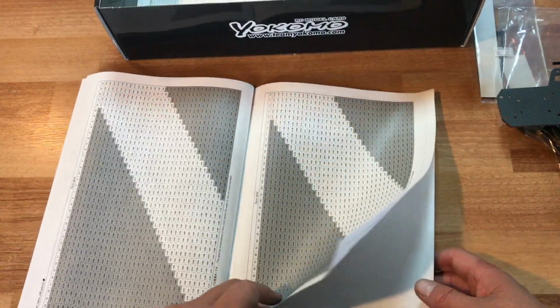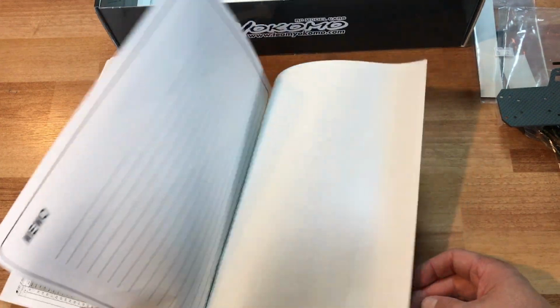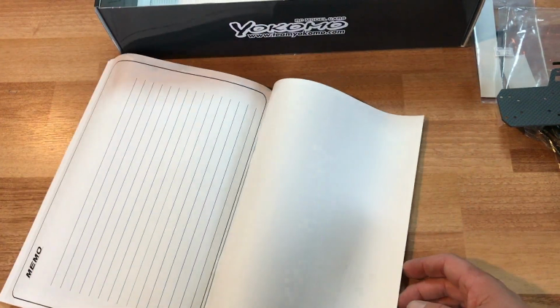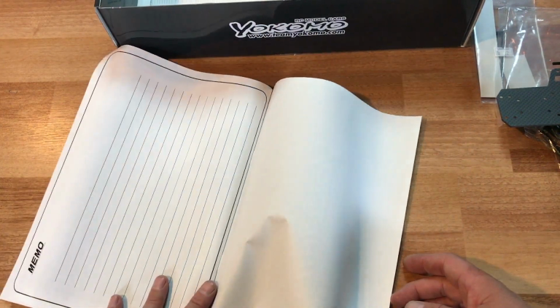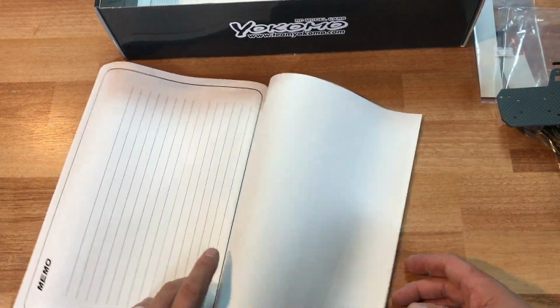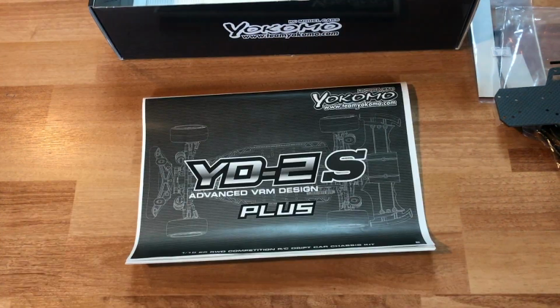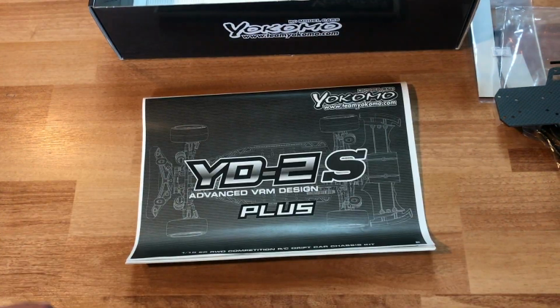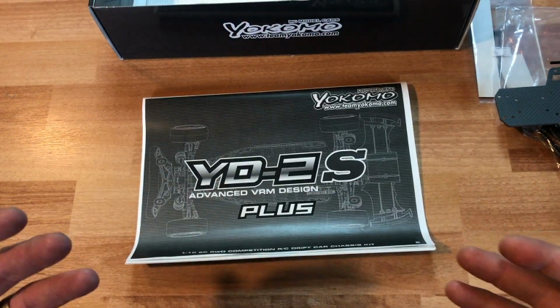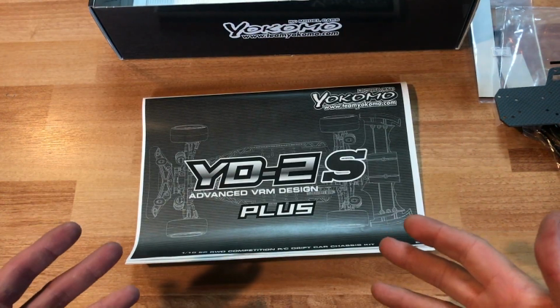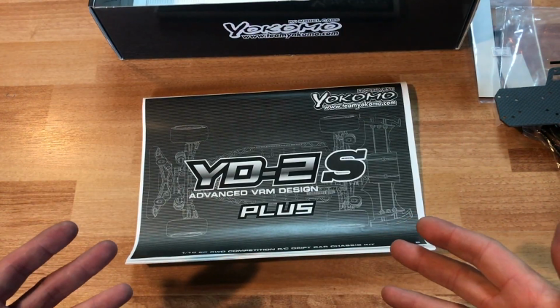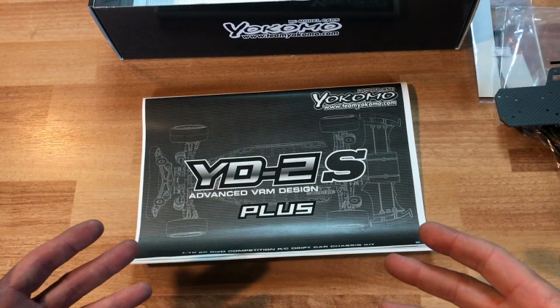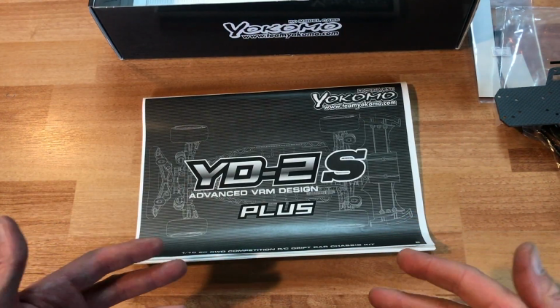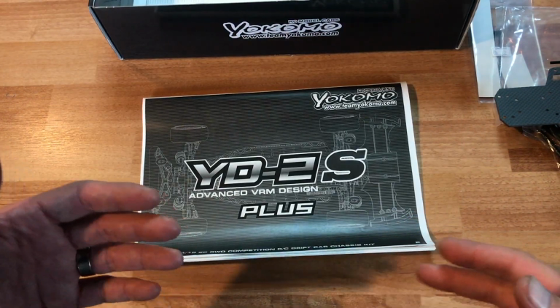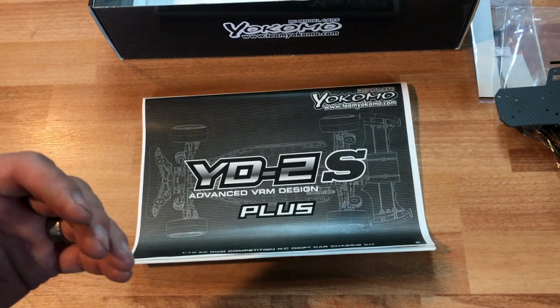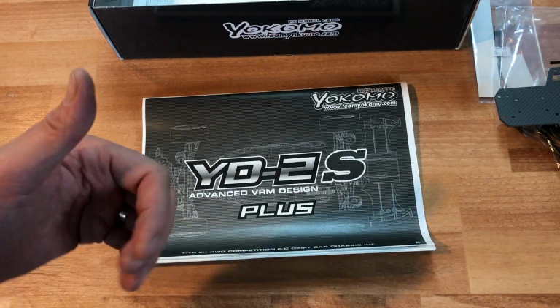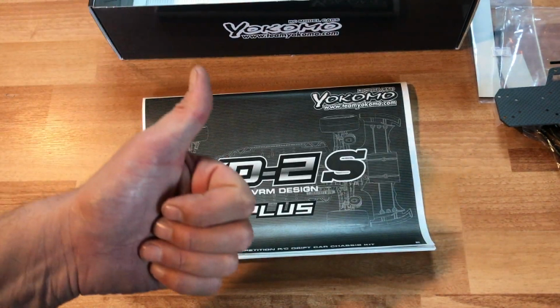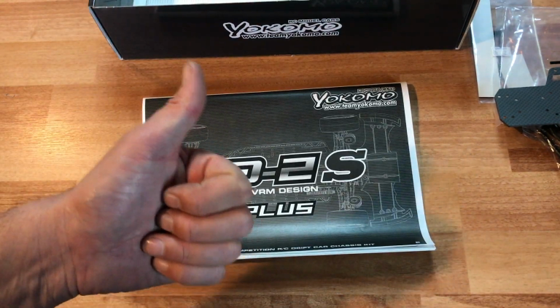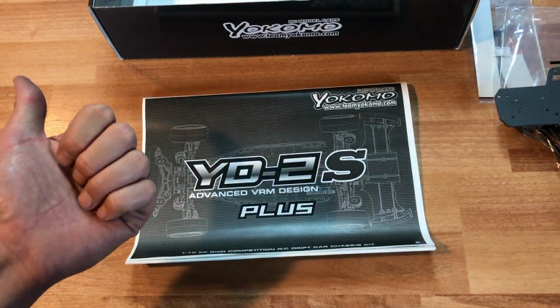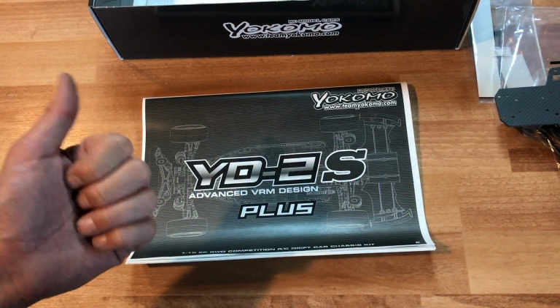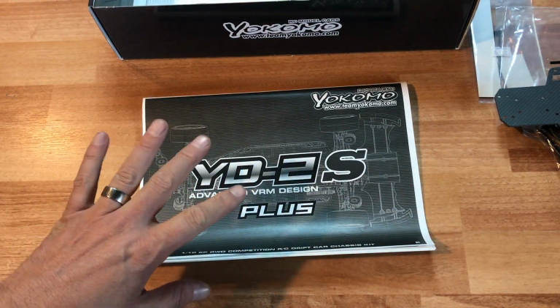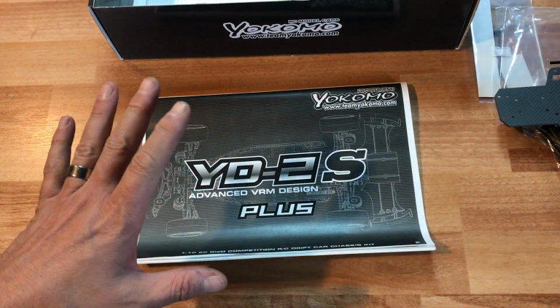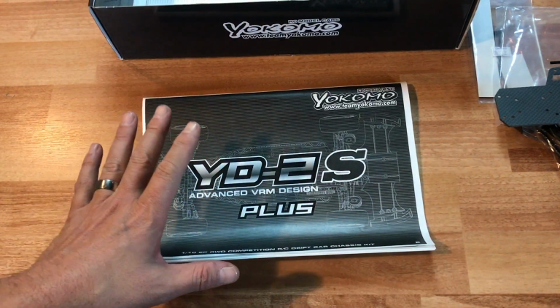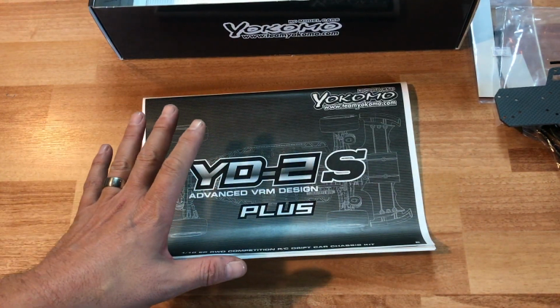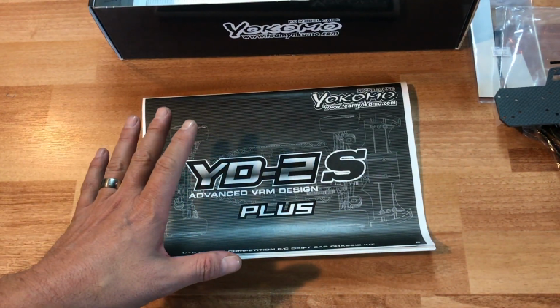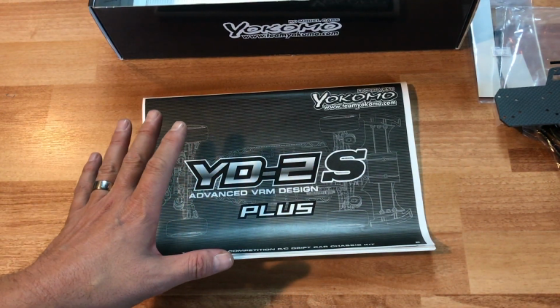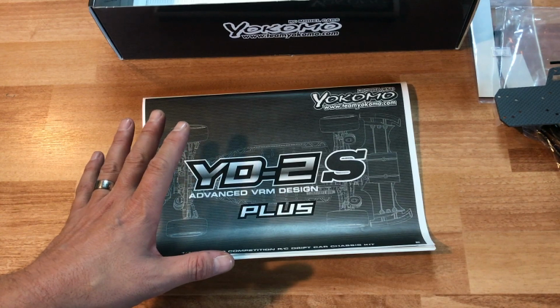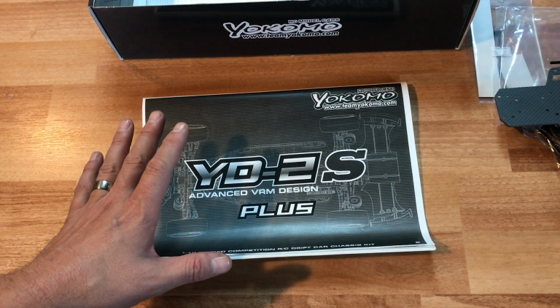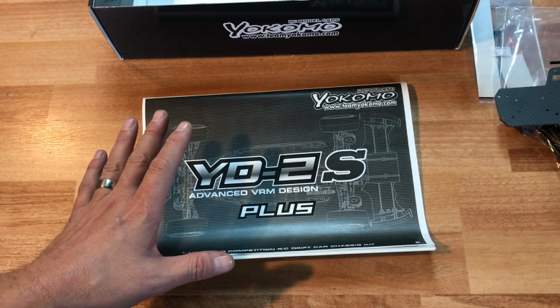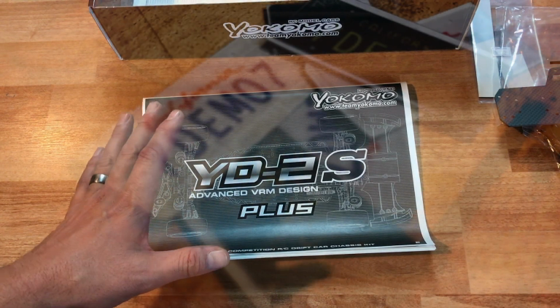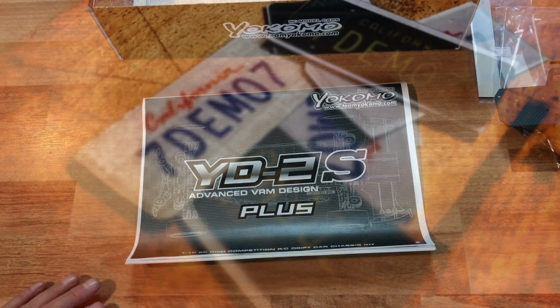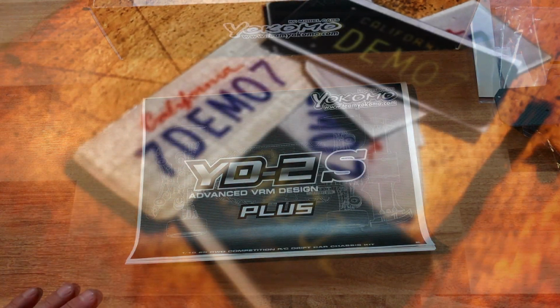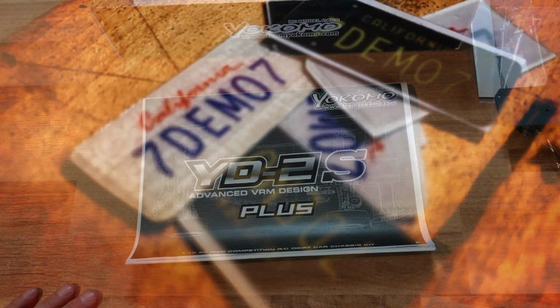Here's an exploded diagram, some gear ratio information, and some notes. That's the end of the YD2S unboxing! If you like this video give it a thumbs up, maybe subscribe. I'm going to have a full build video of this coming up very soon on my channel, so stay tuned for that. See ya, bye!